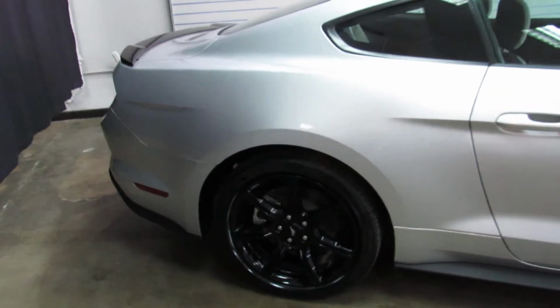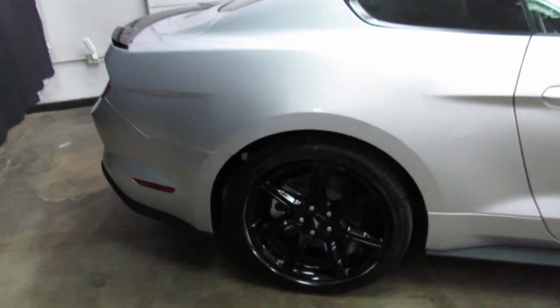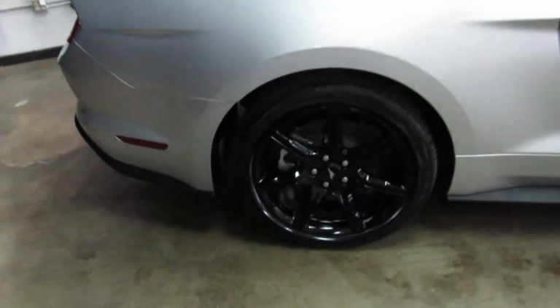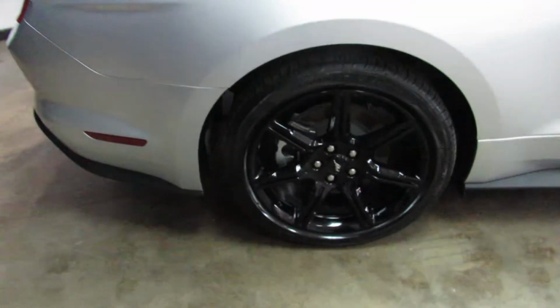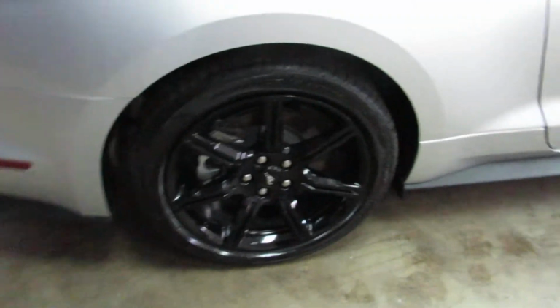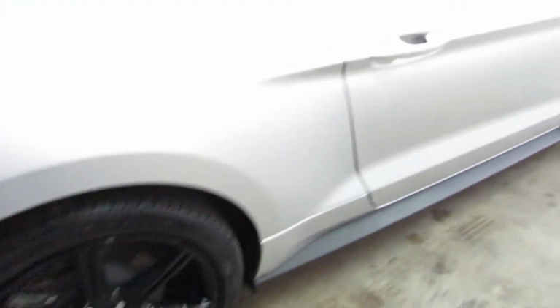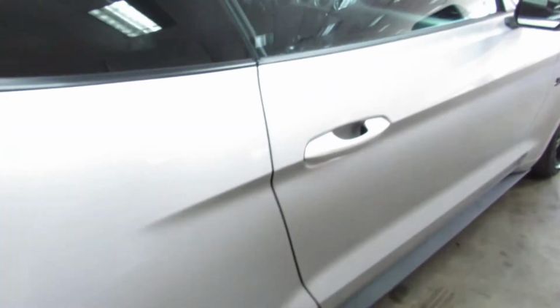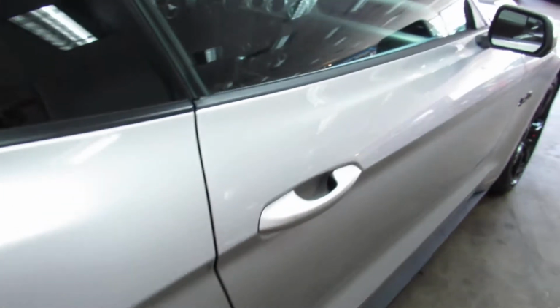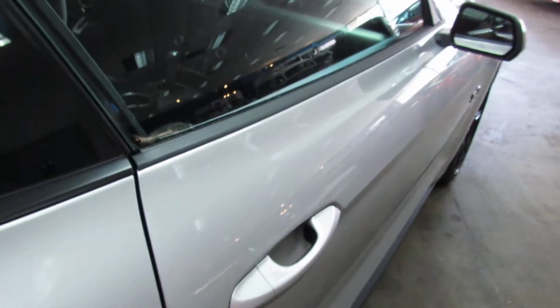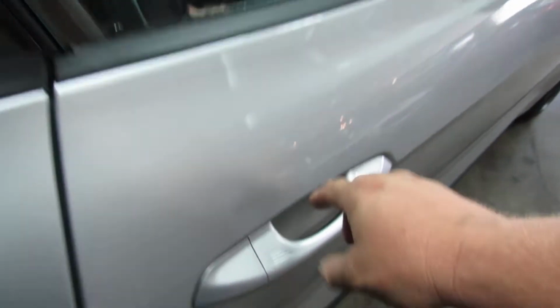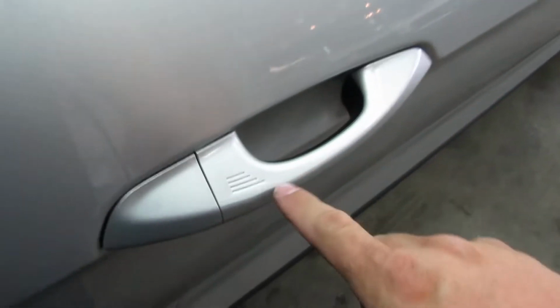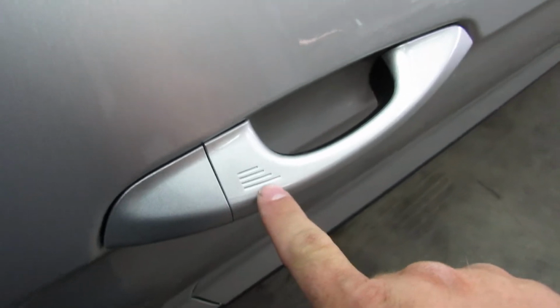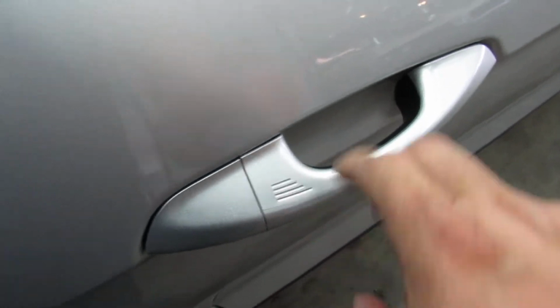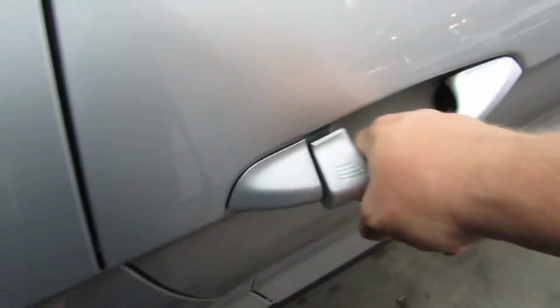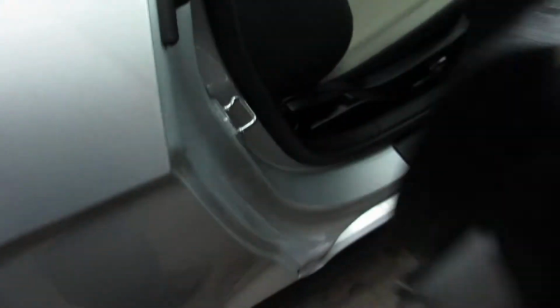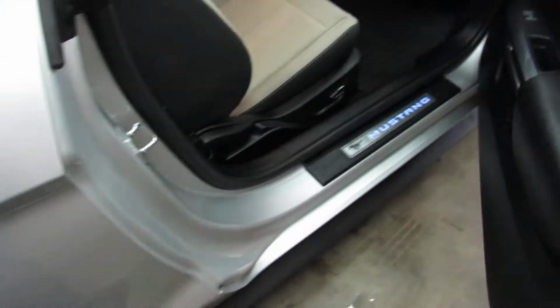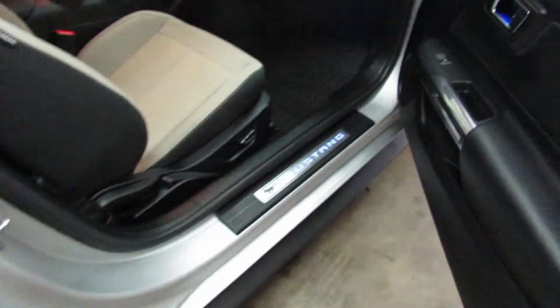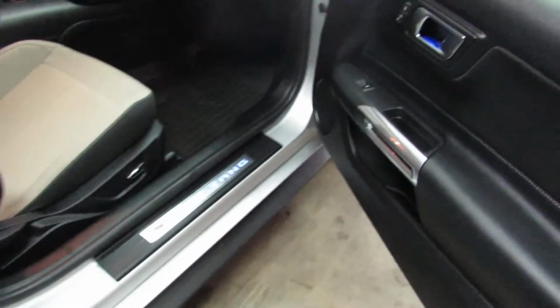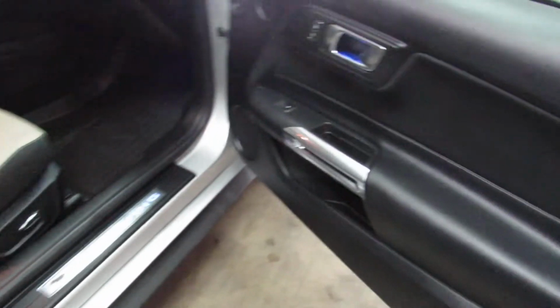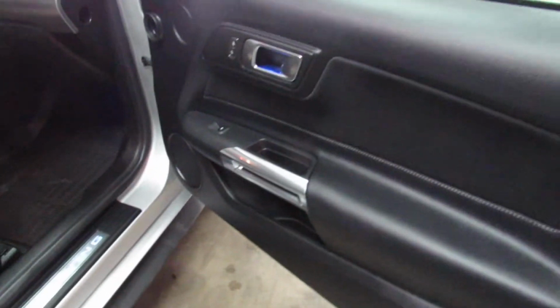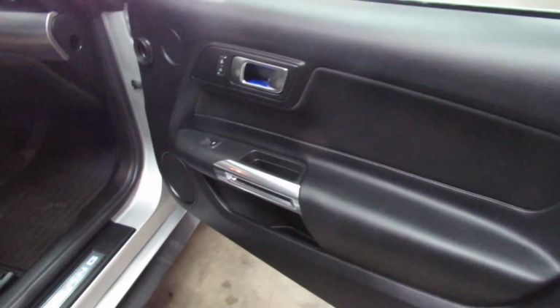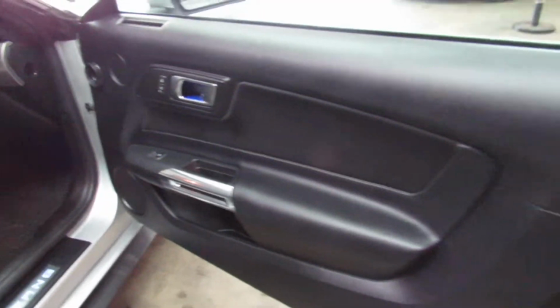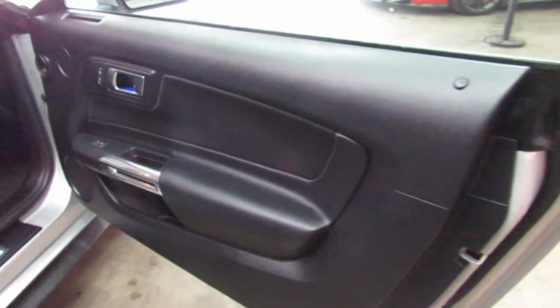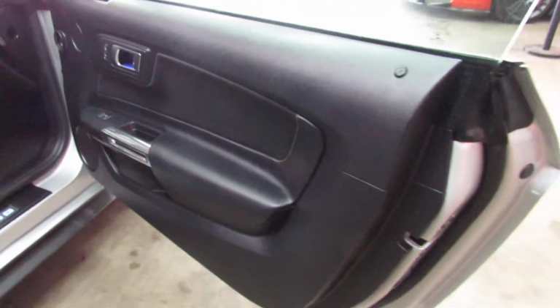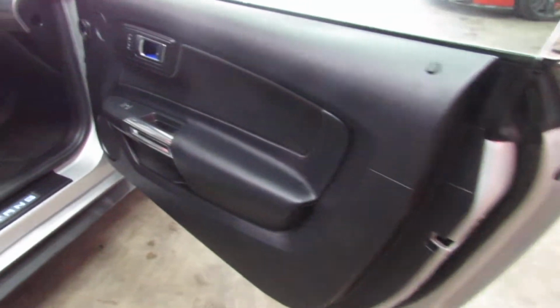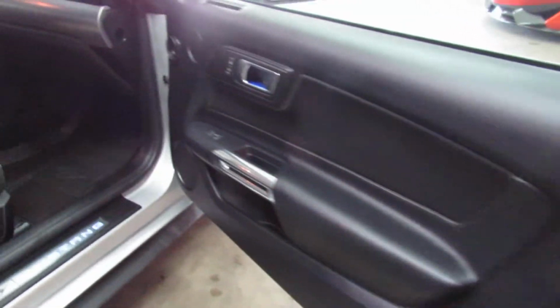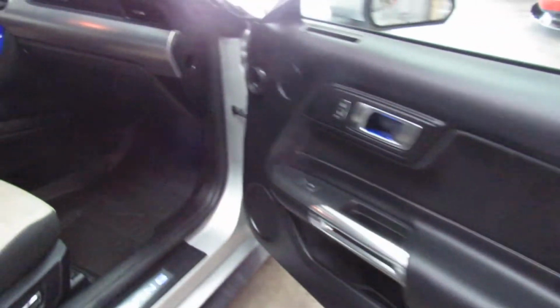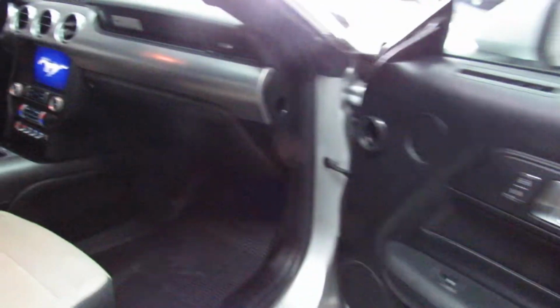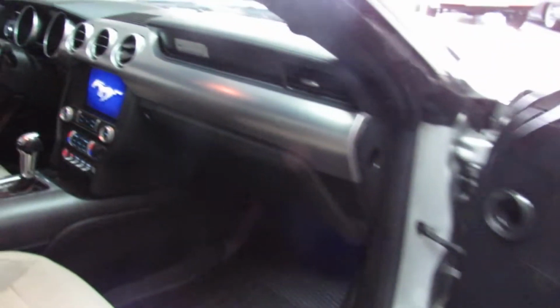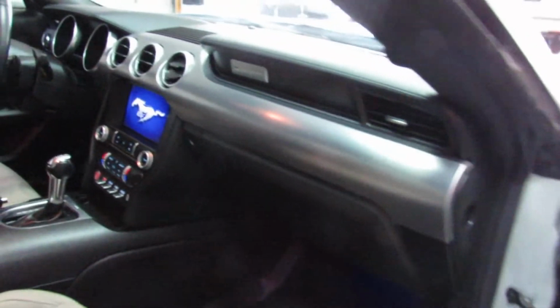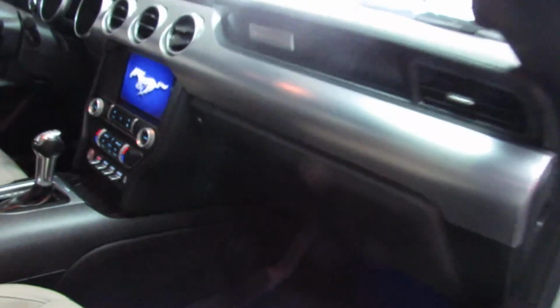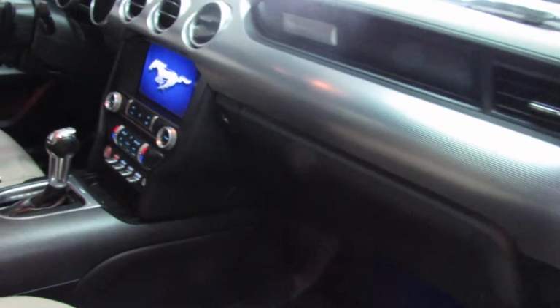It's got keyless entry, keyless go with the start-stop button on the dash. You can lock and unlock it with just the key in your pocket. It's got a backup camera, all that good stuff.